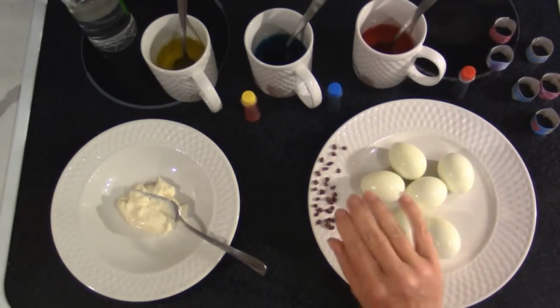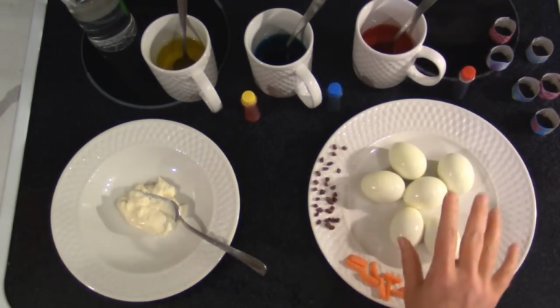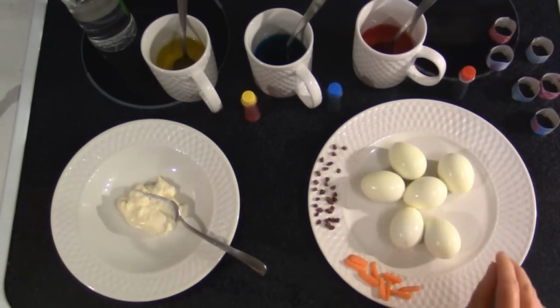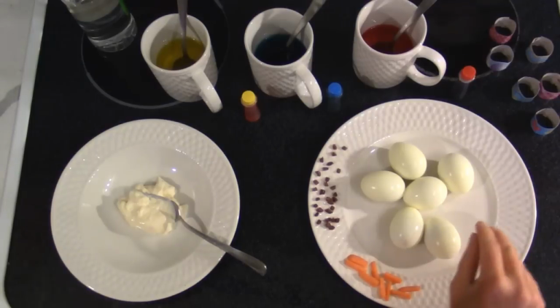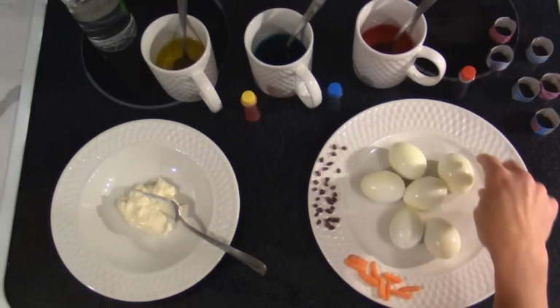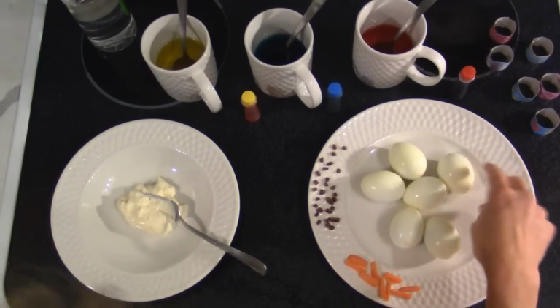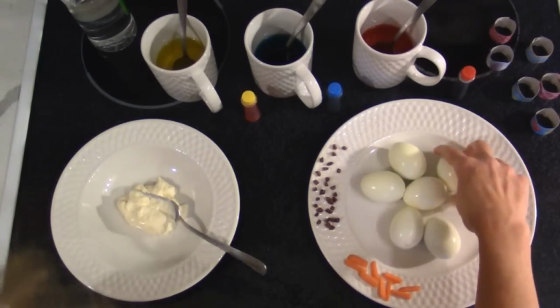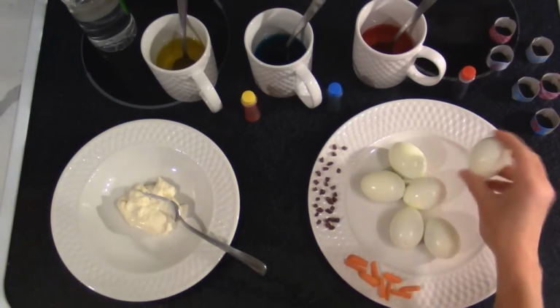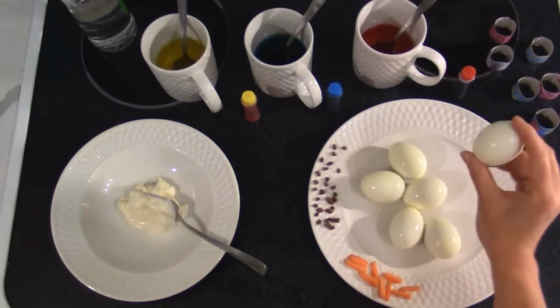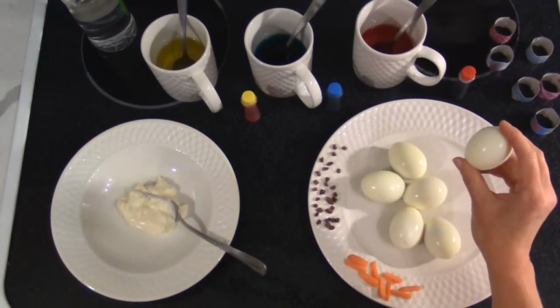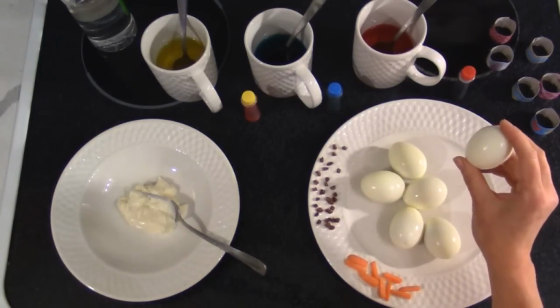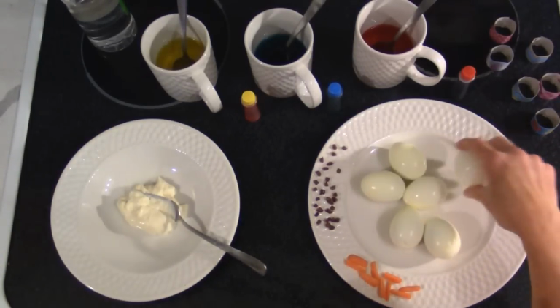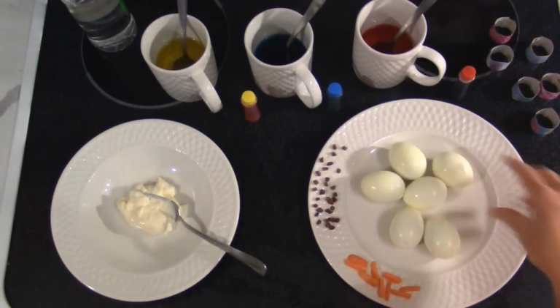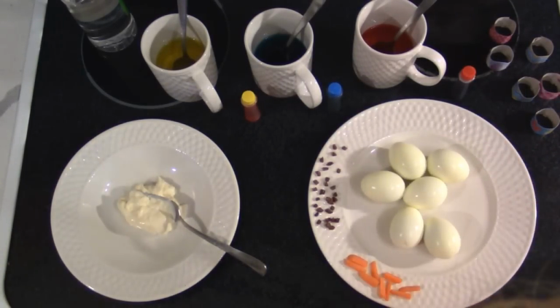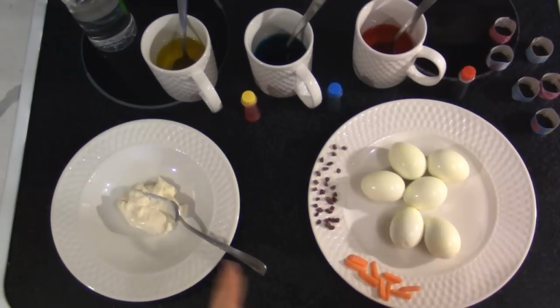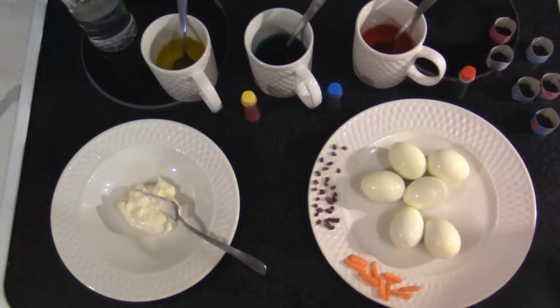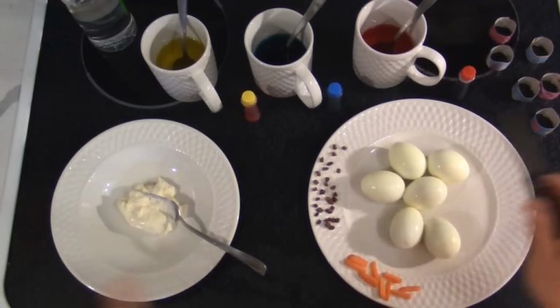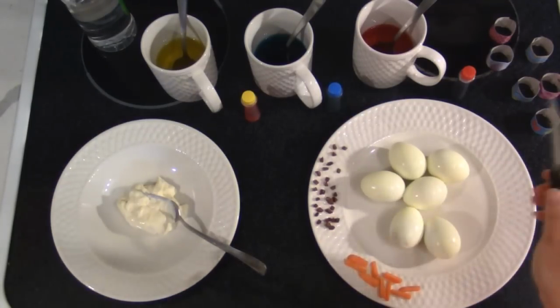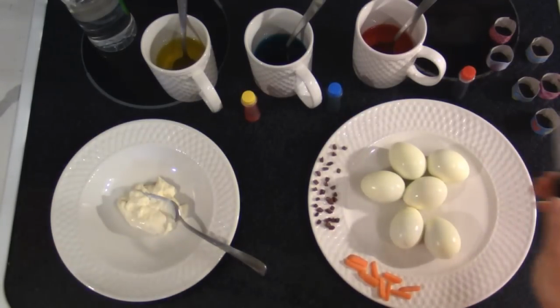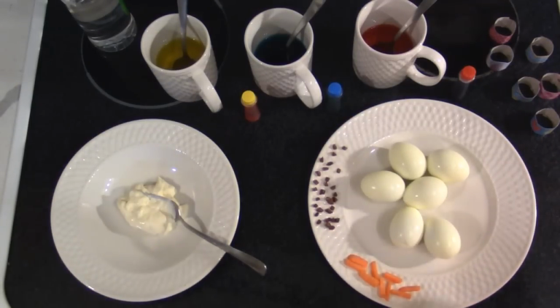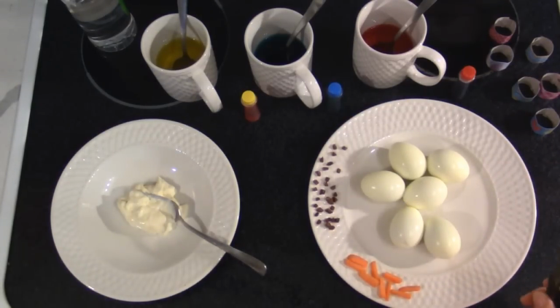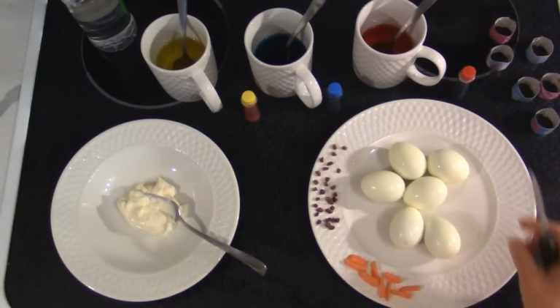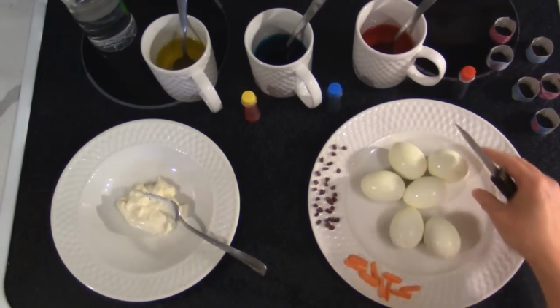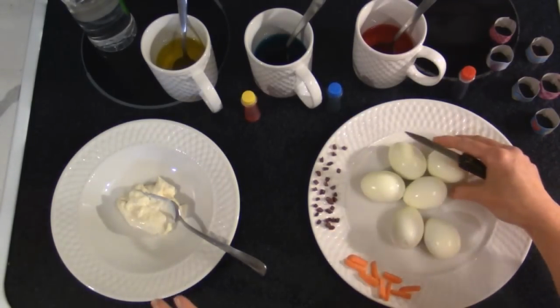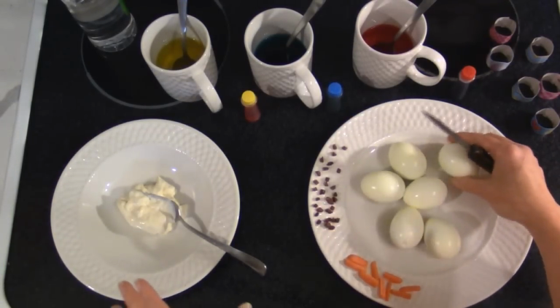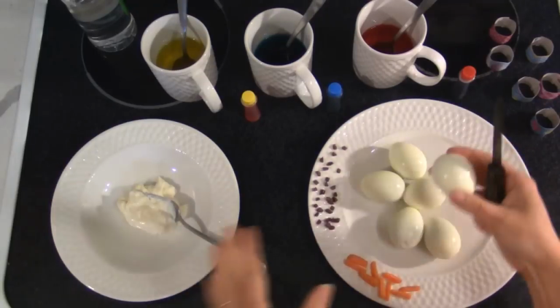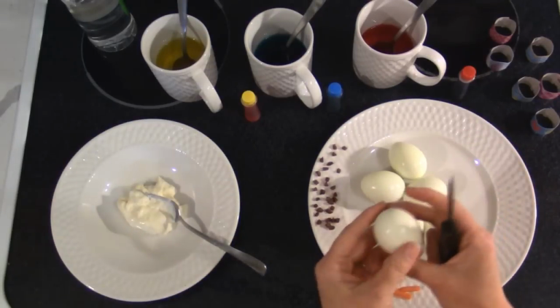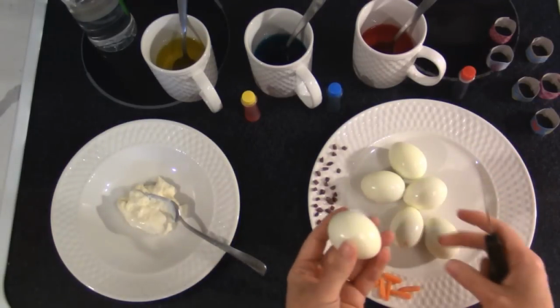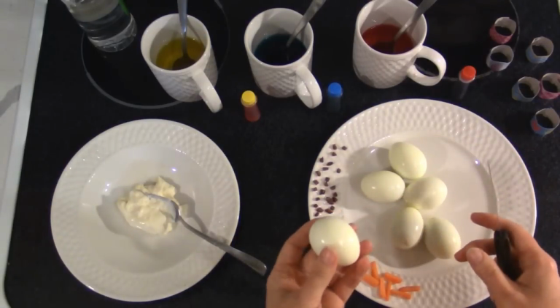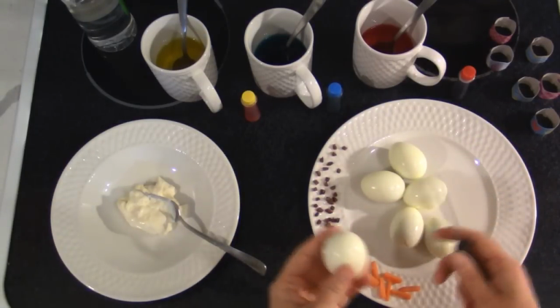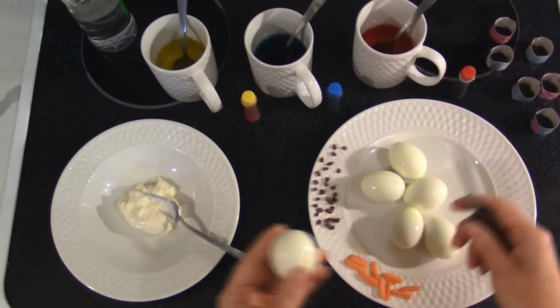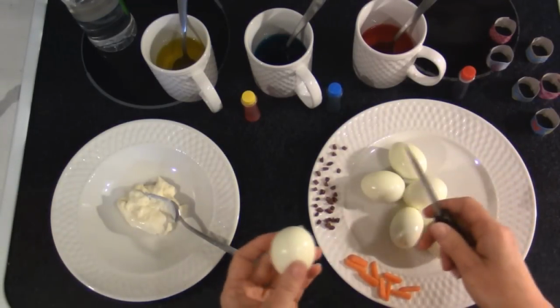I have six hard-boiled eggs. Boil your eggs the way you would normally boil them, and you can use your own deviled egg recipe for this — whatever you like.